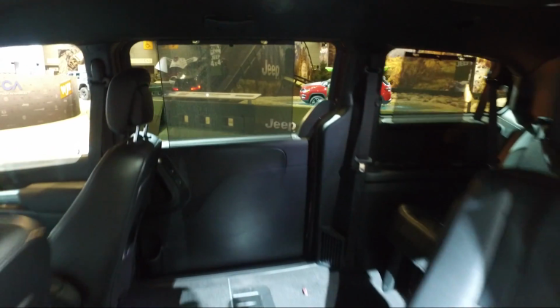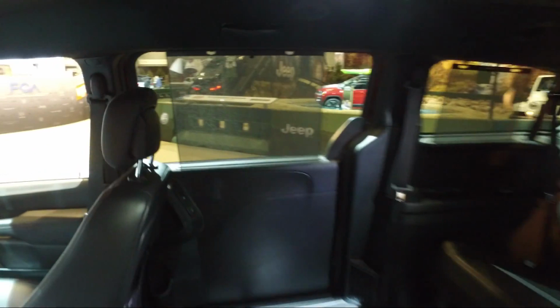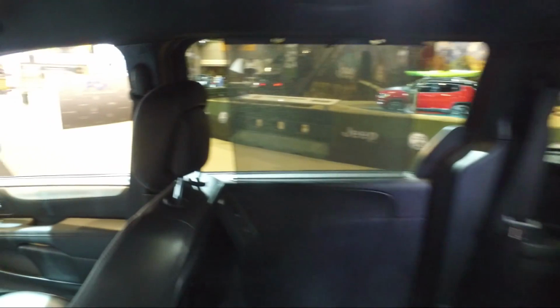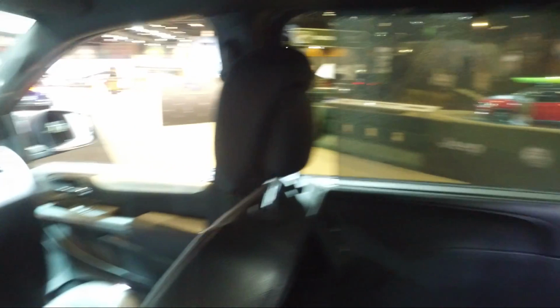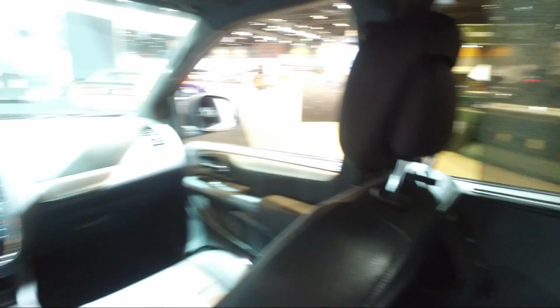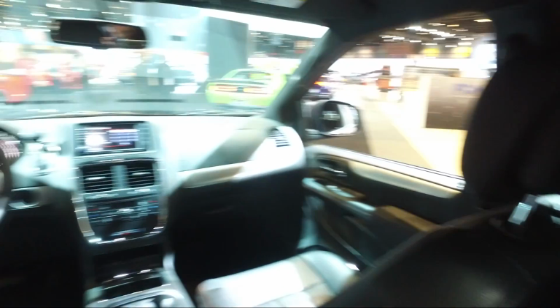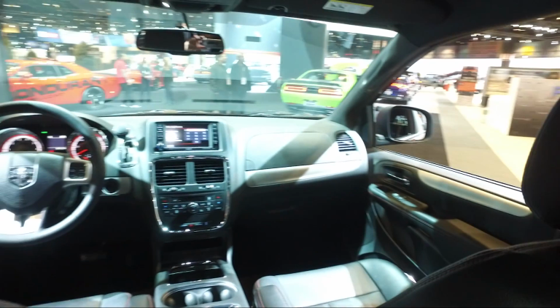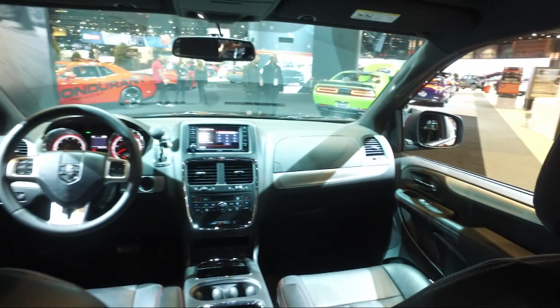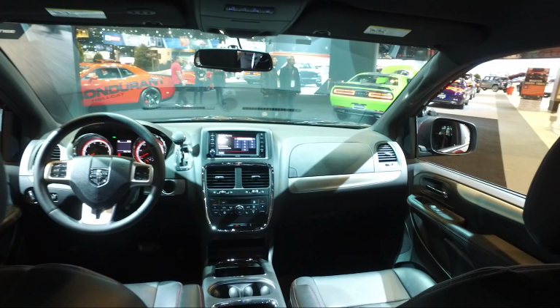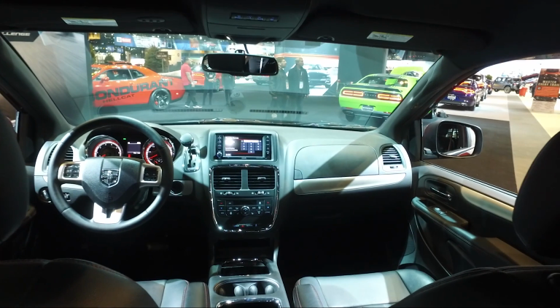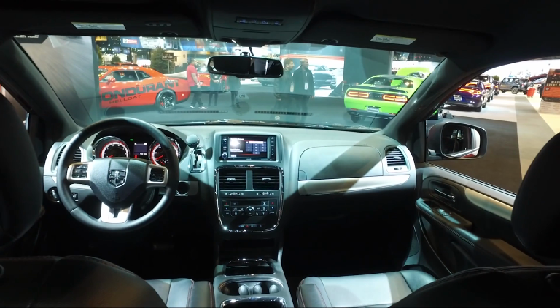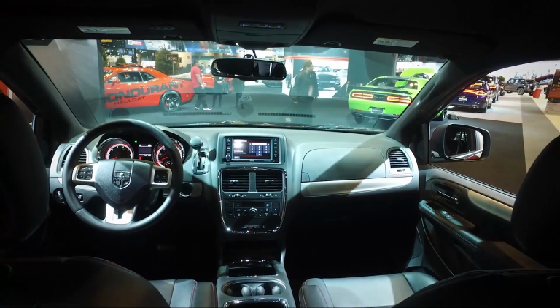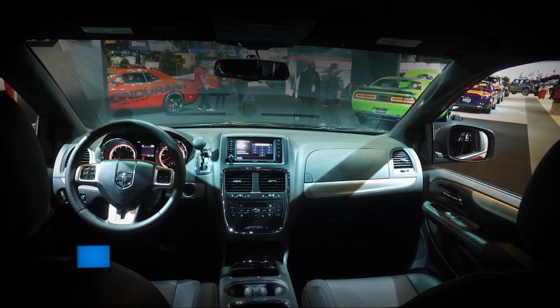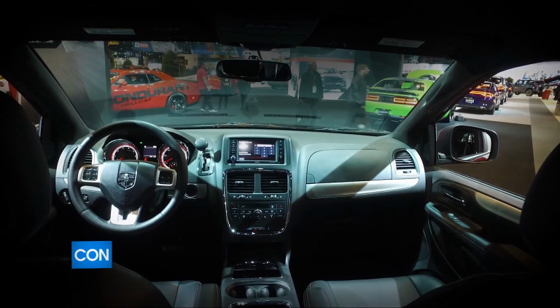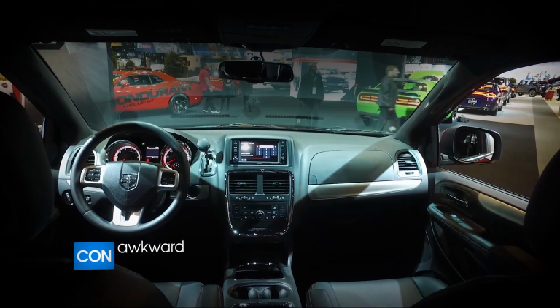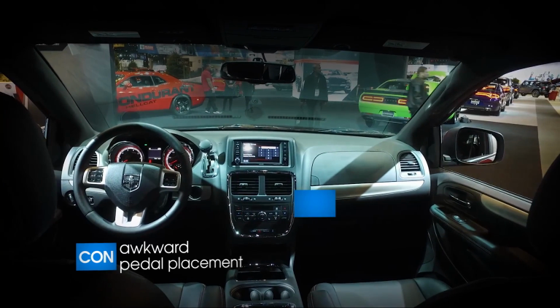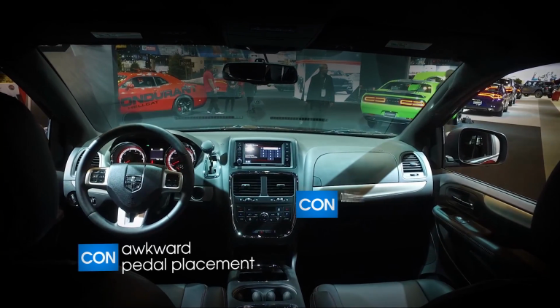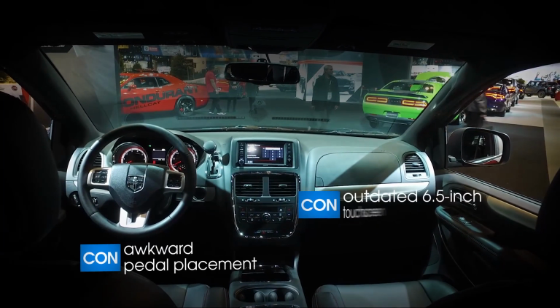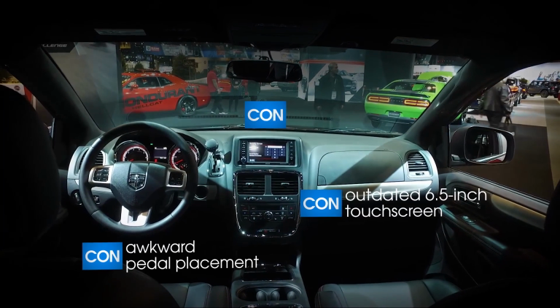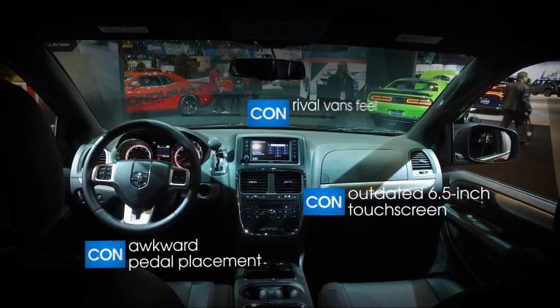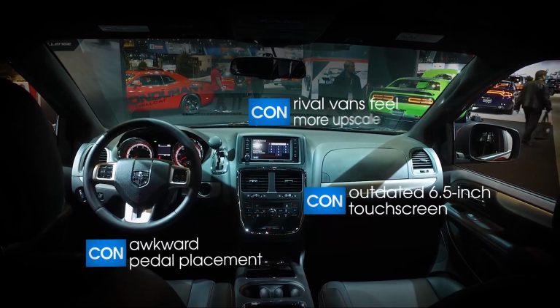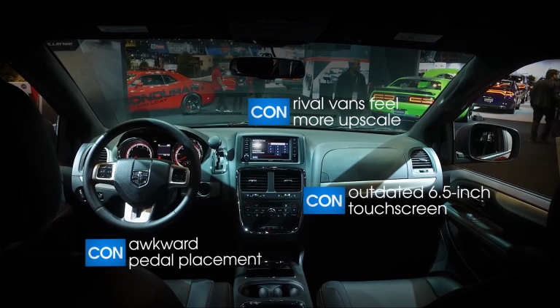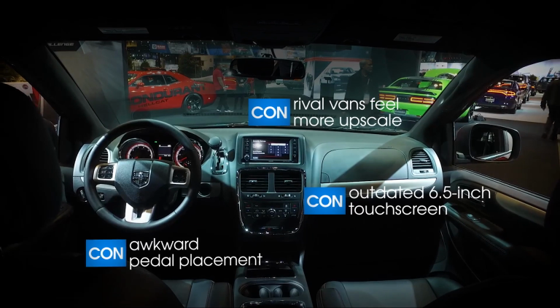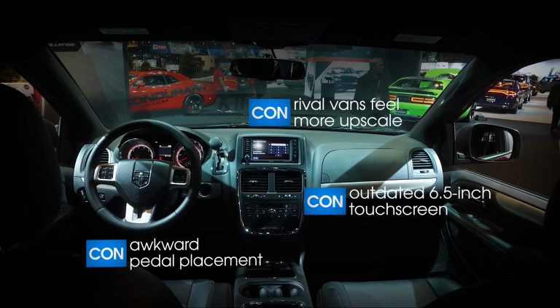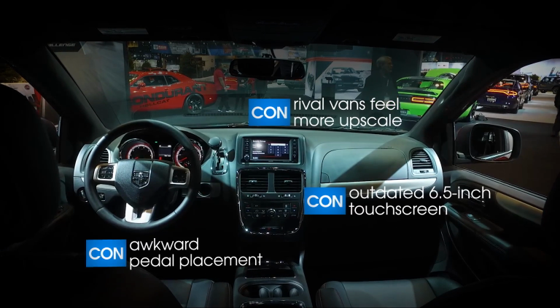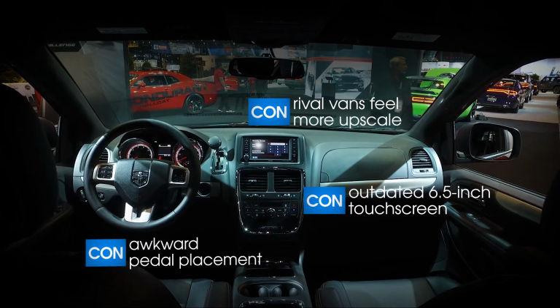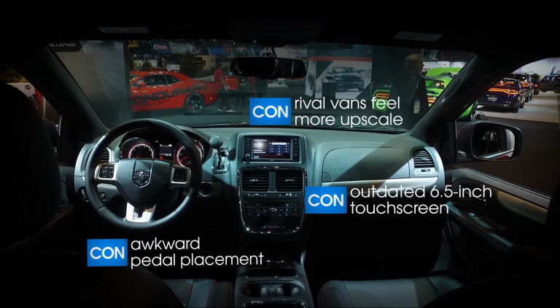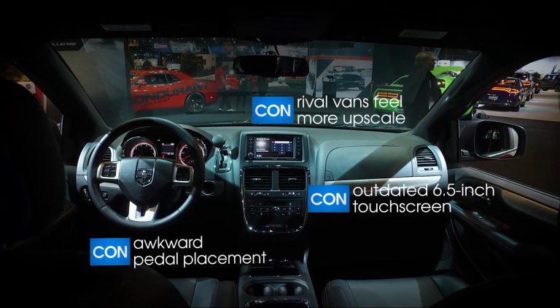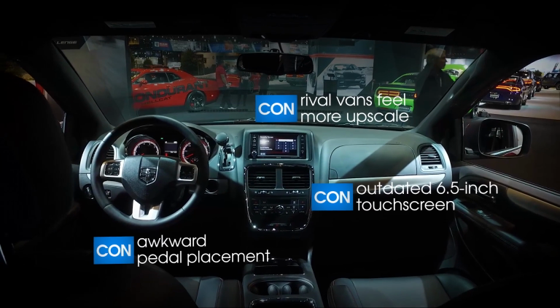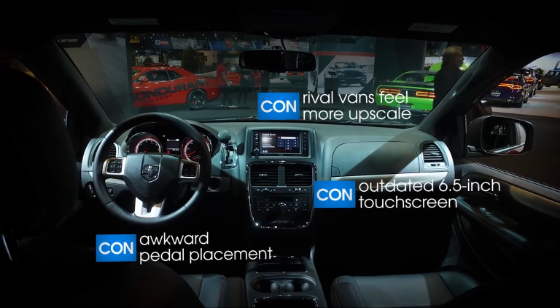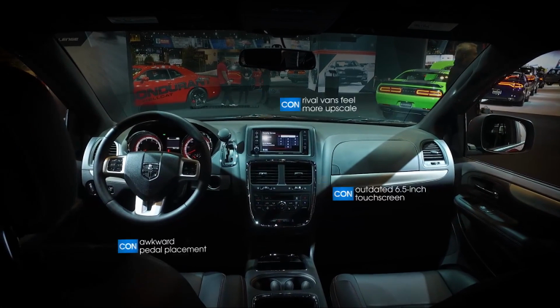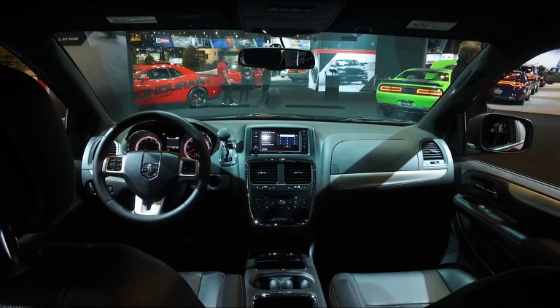In terms of features, the Grand Caravan does lag behind. You can see that the touchscreen is a 6.5-inch unit instead of the 8.4-inch unit you get in the Pacifica. We're not stoked about the materials either — in terms of quality, you're taking a step down relative to other vehicles in the class.